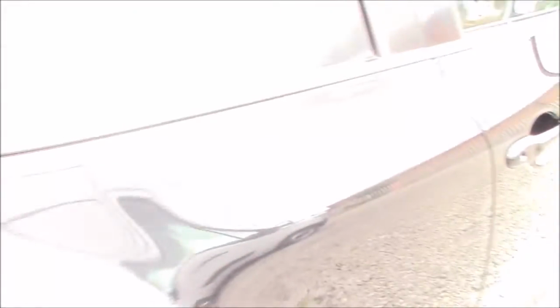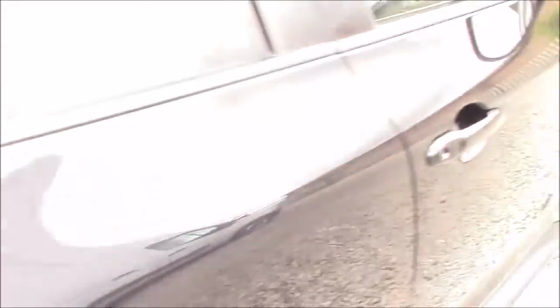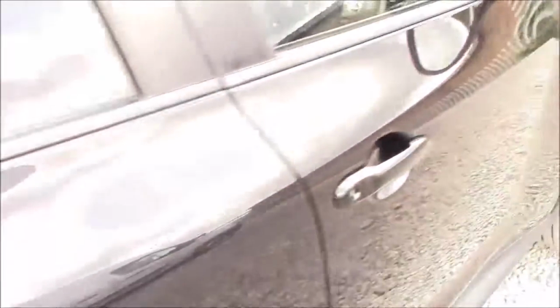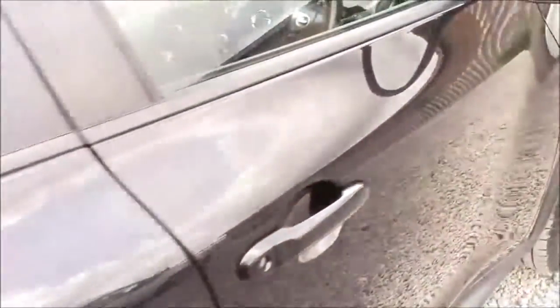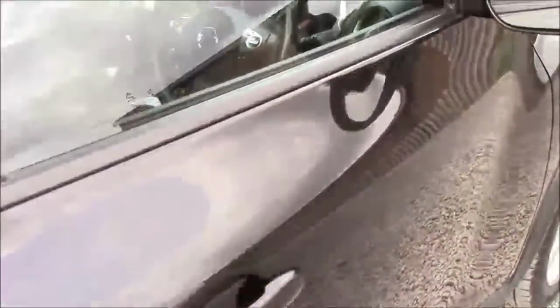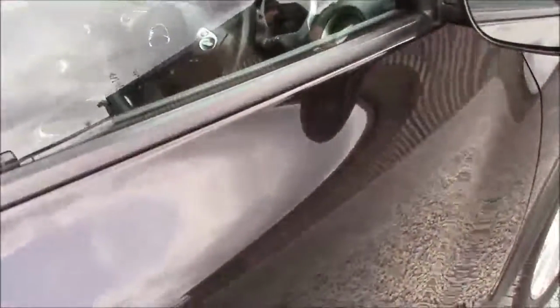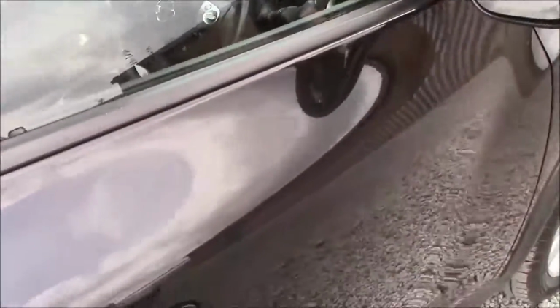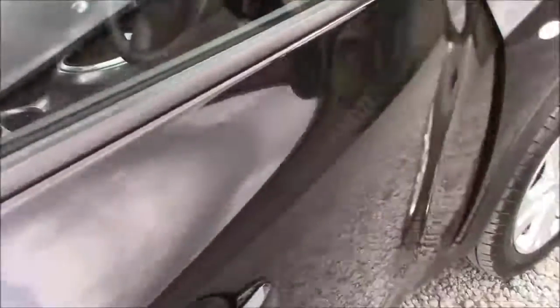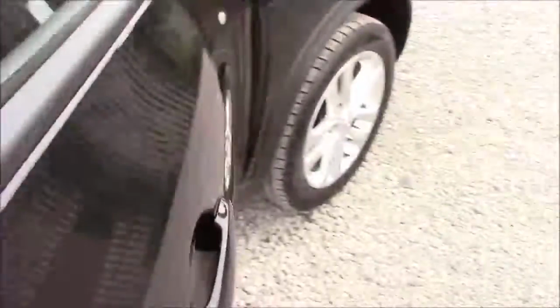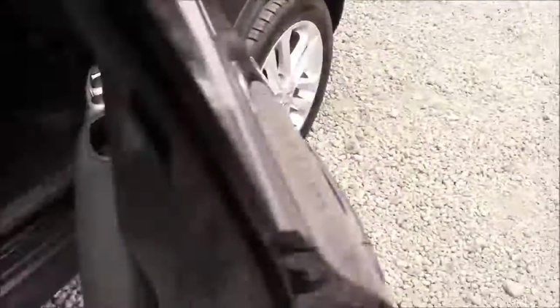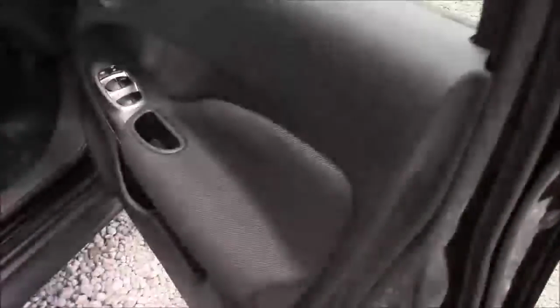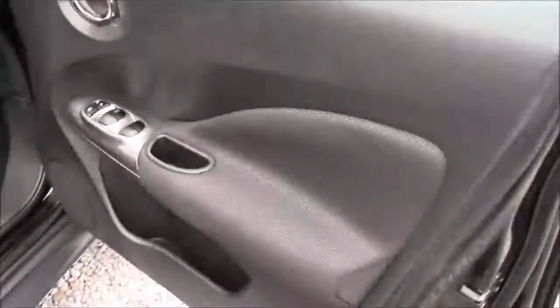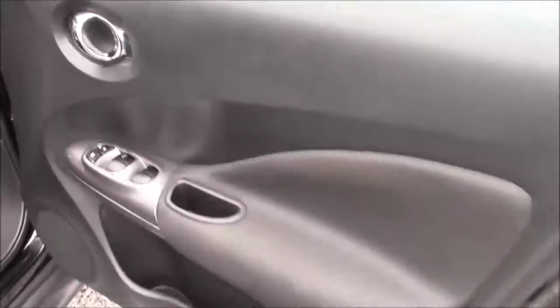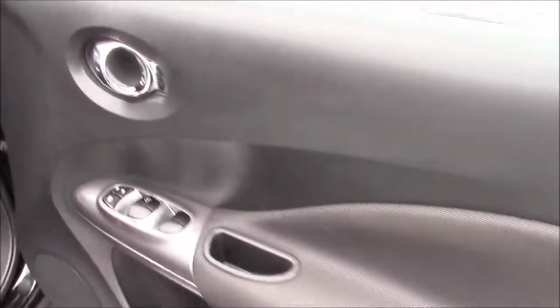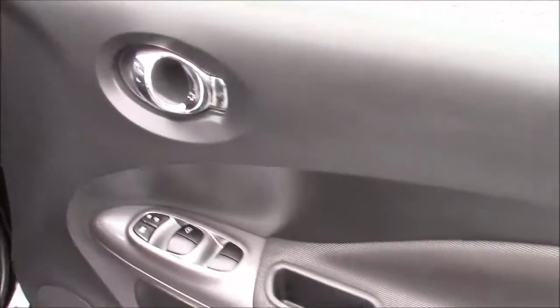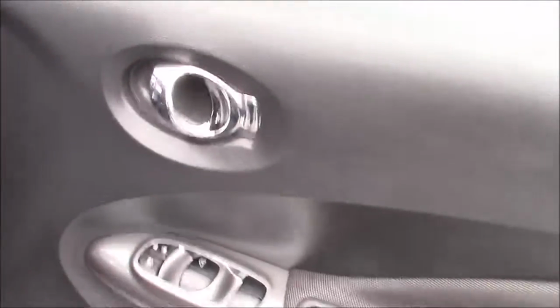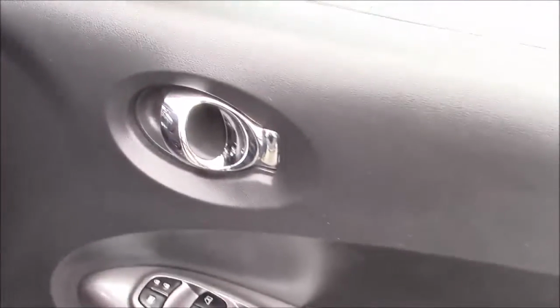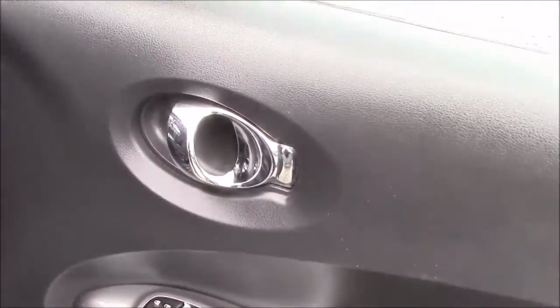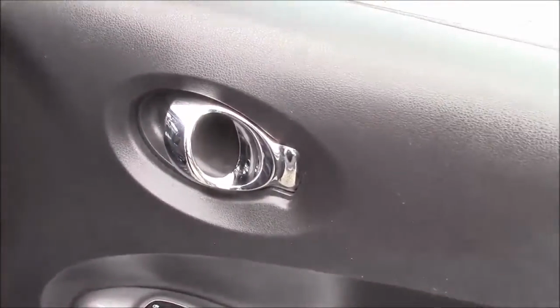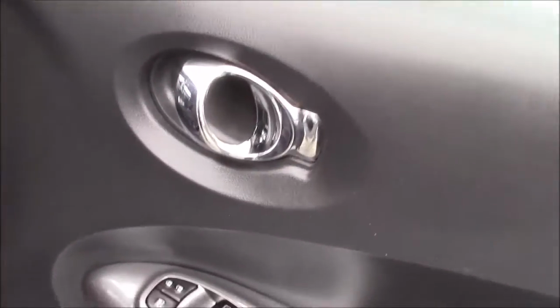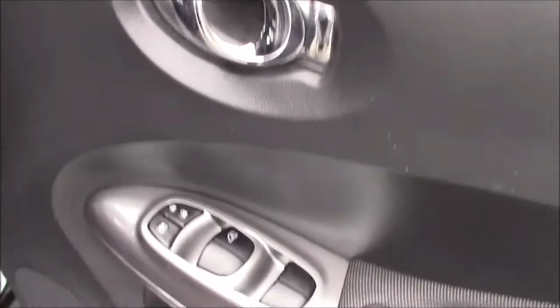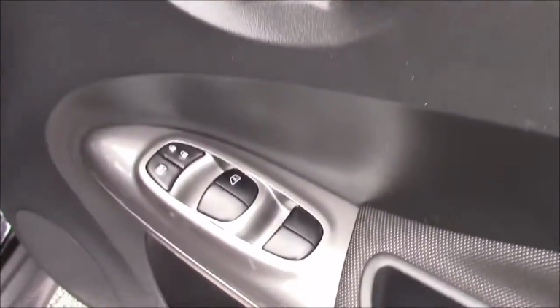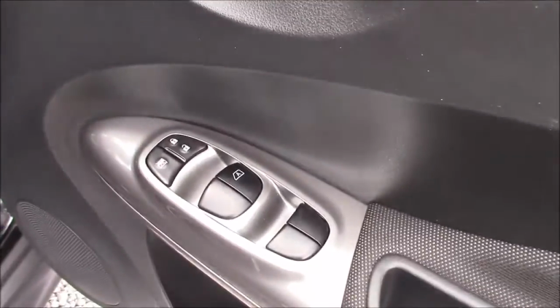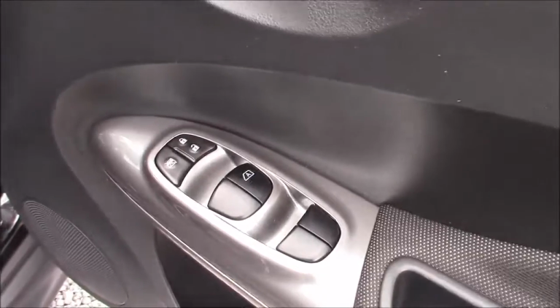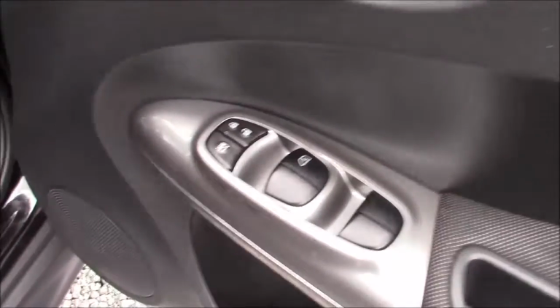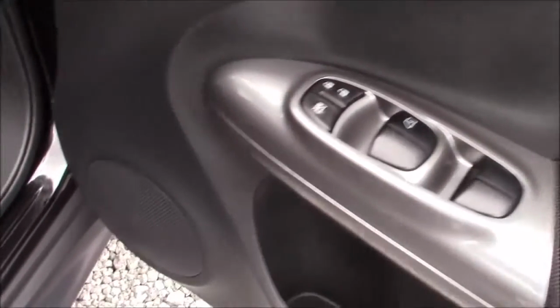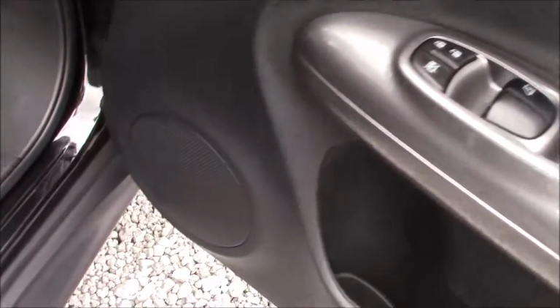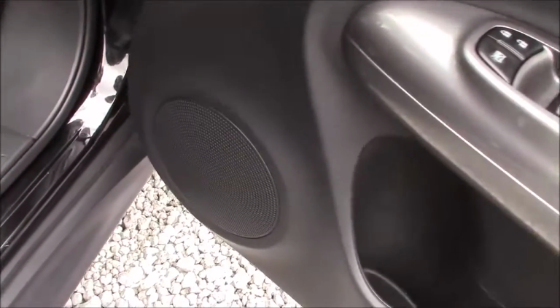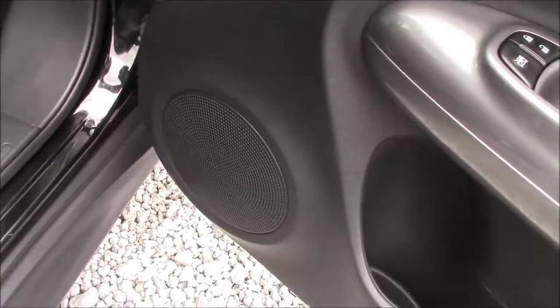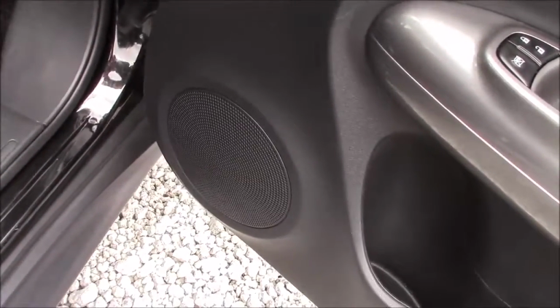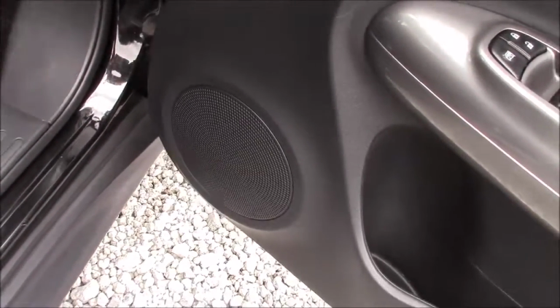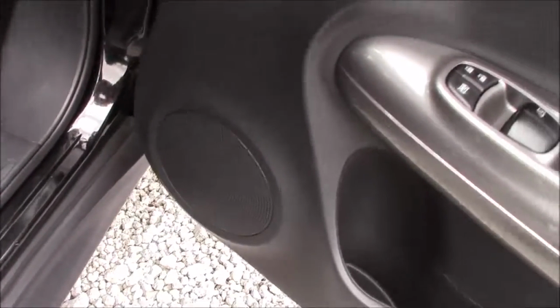Closing the rear door and moving around to the front, once again we can see the chrome finished handles, electric windows, and audio speakers on both sides.